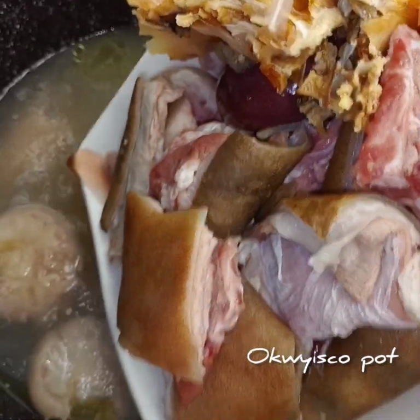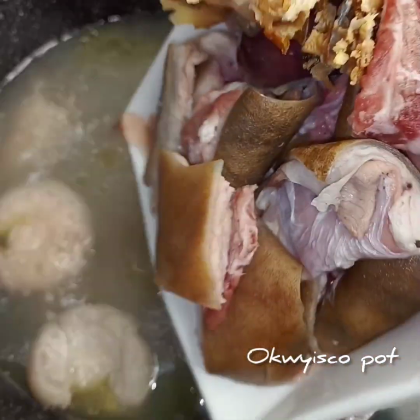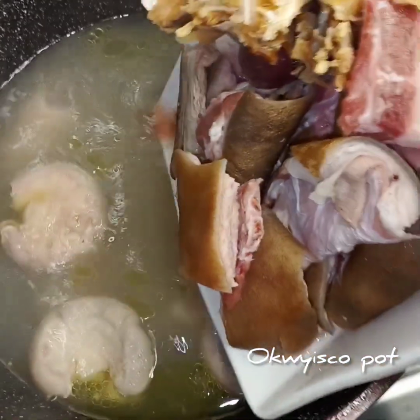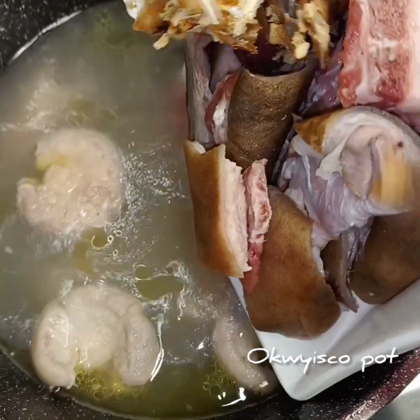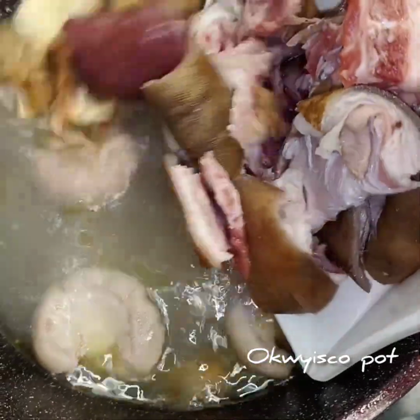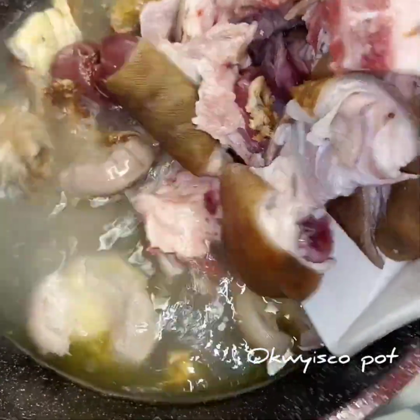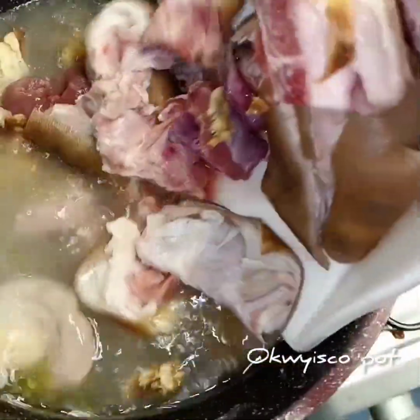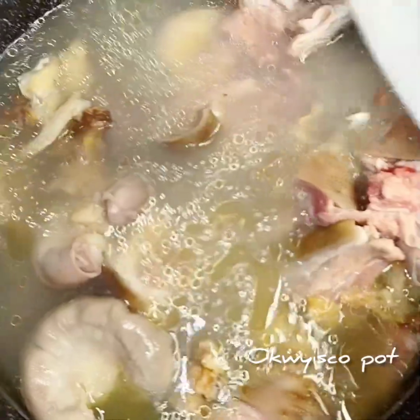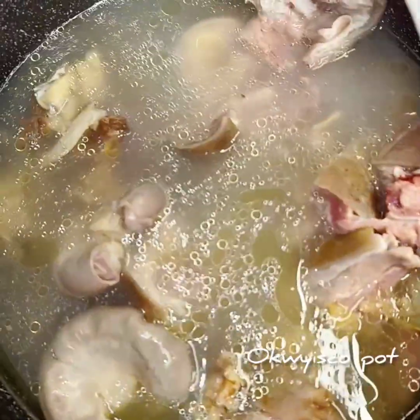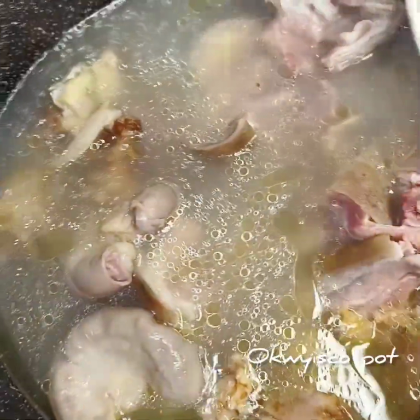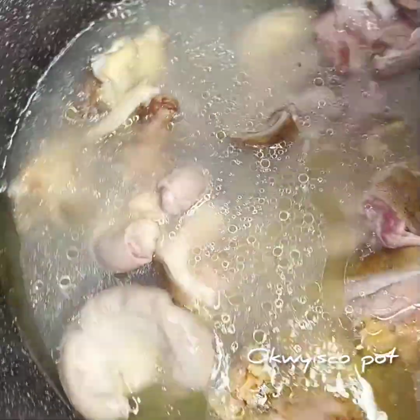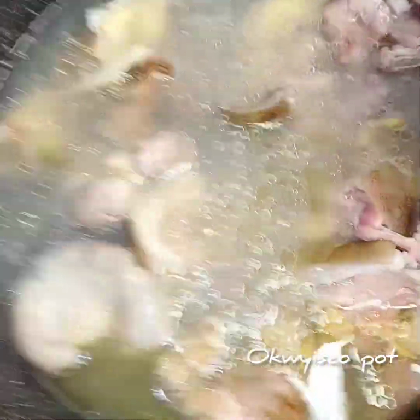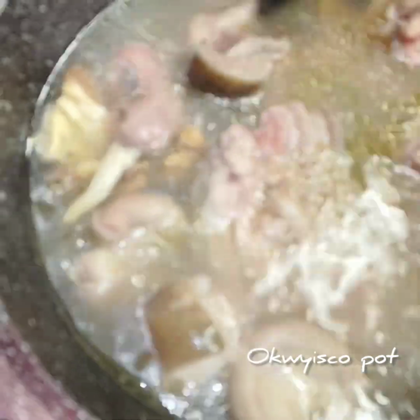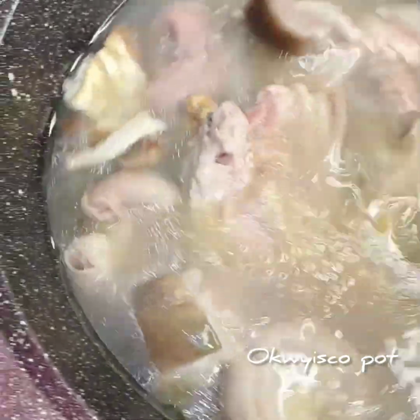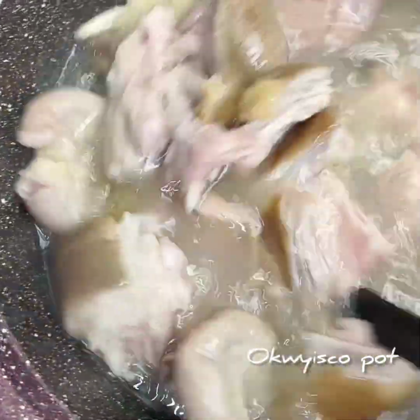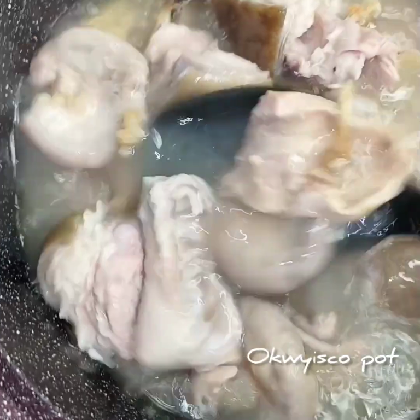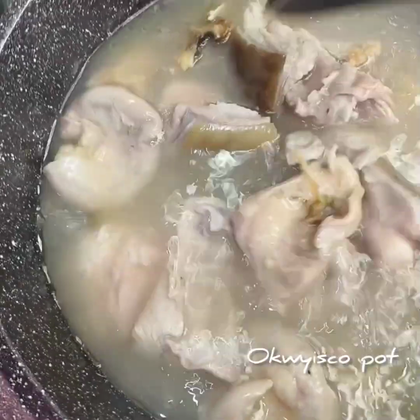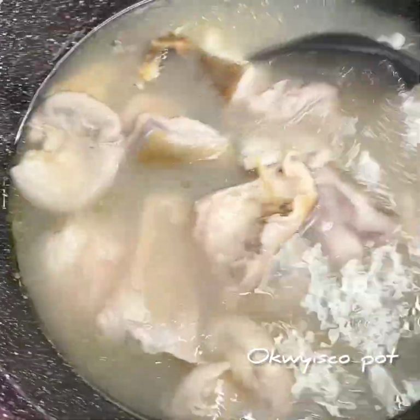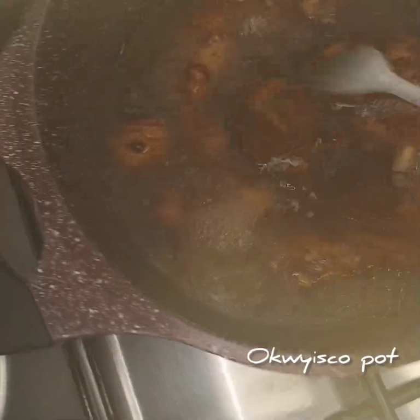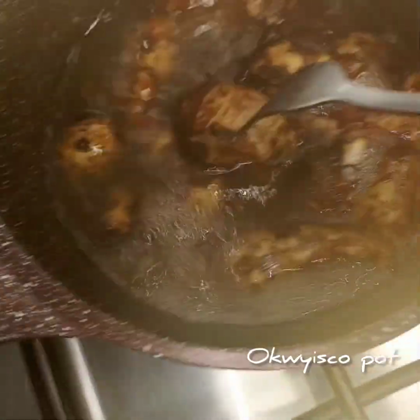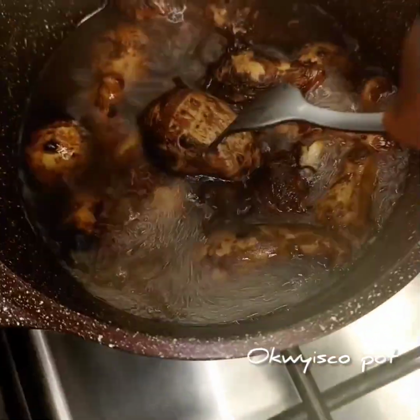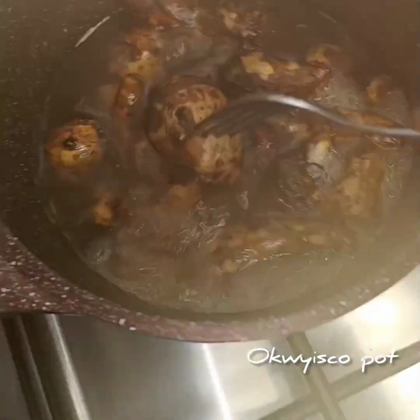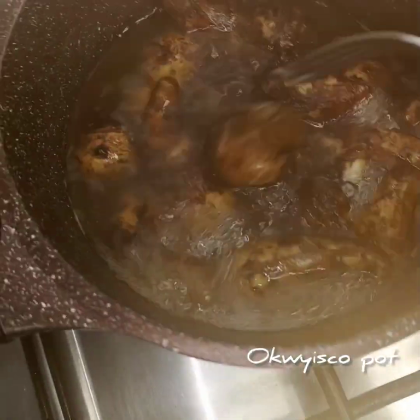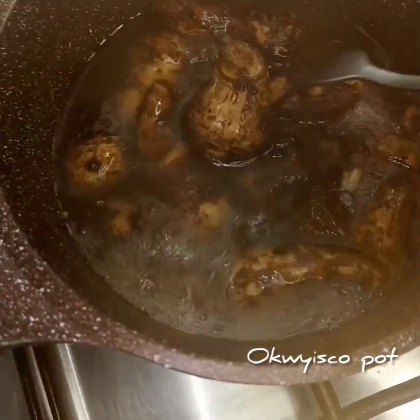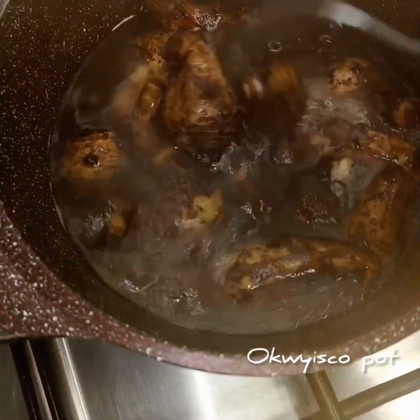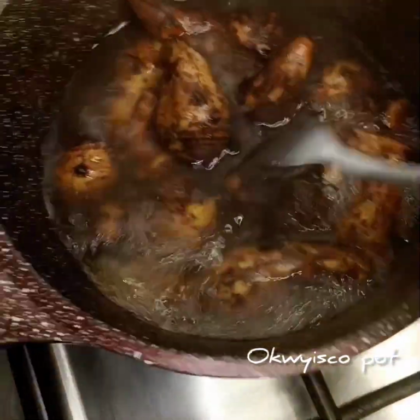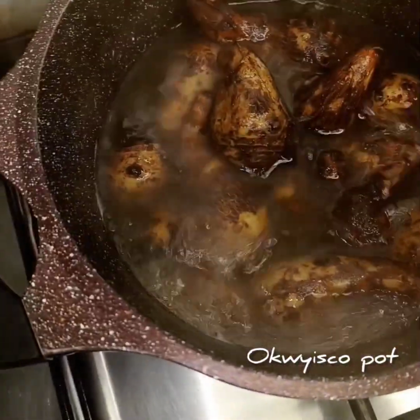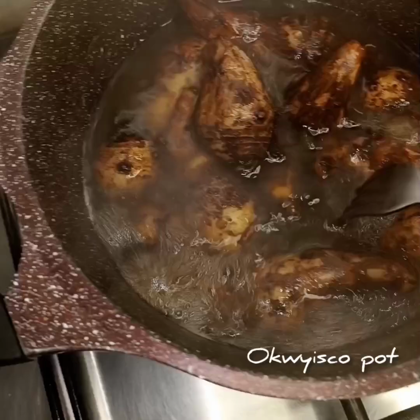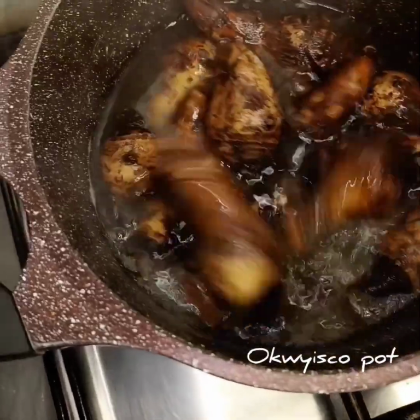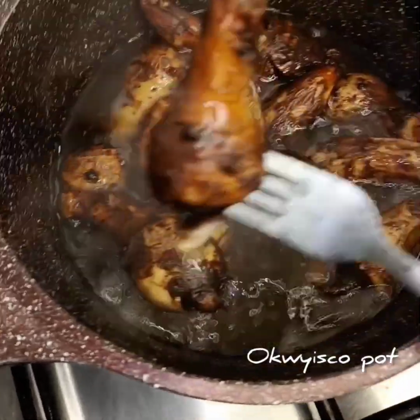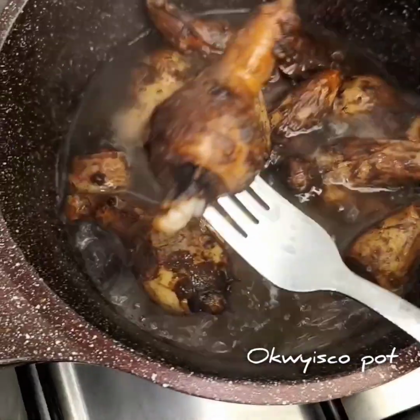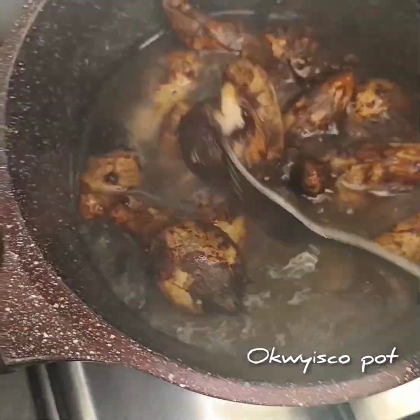I do not use cow meat to cook this. I use only goat's meat, catfish, dry fish, and stockfish. You'll be seeing what I used to put this thing together.